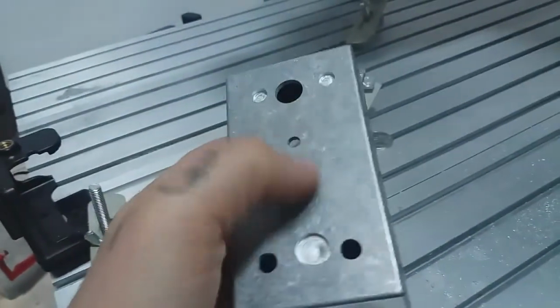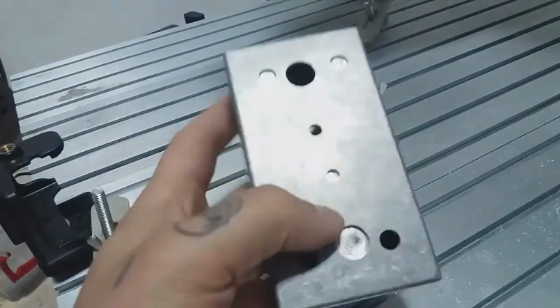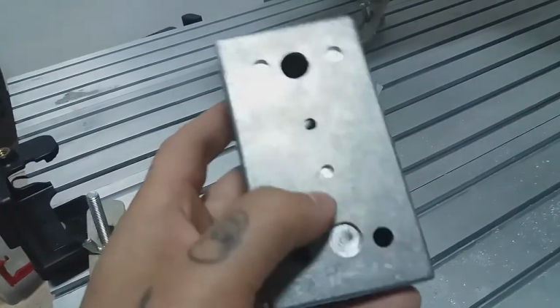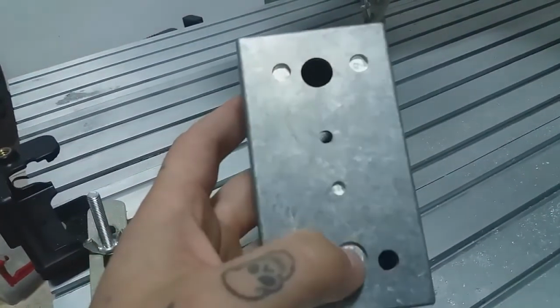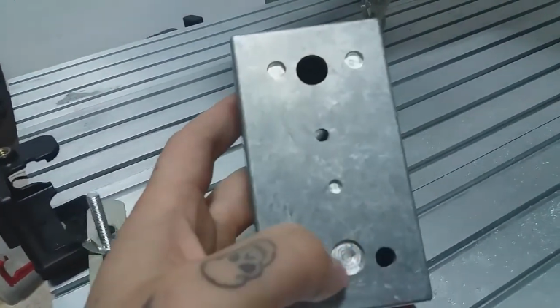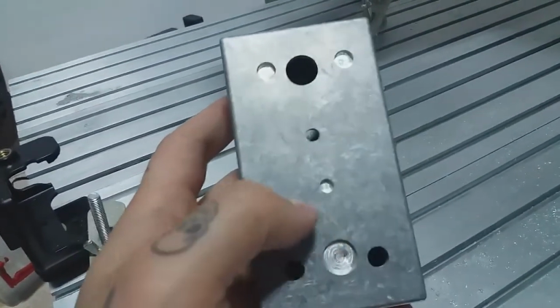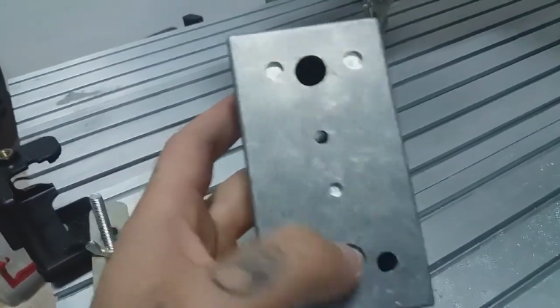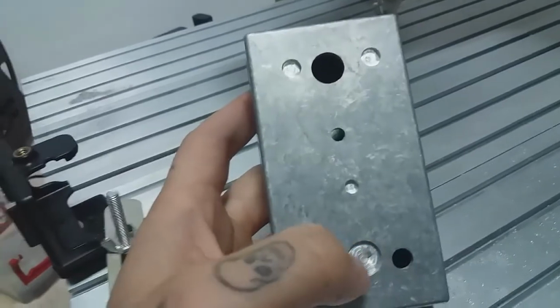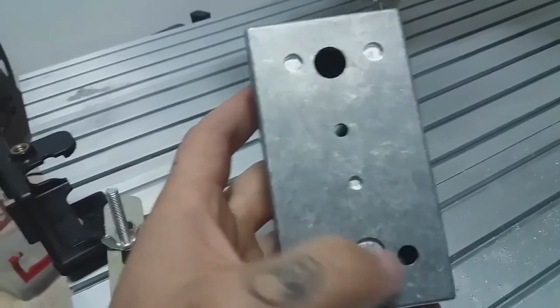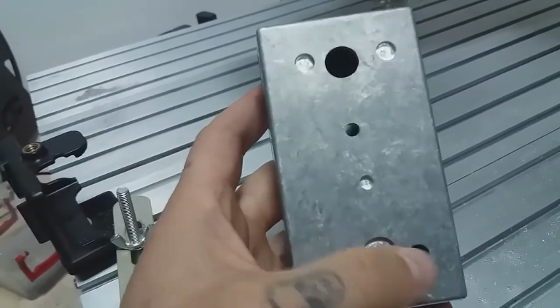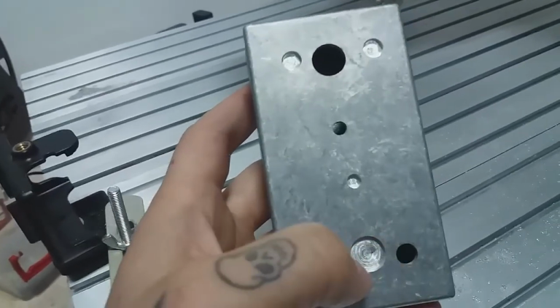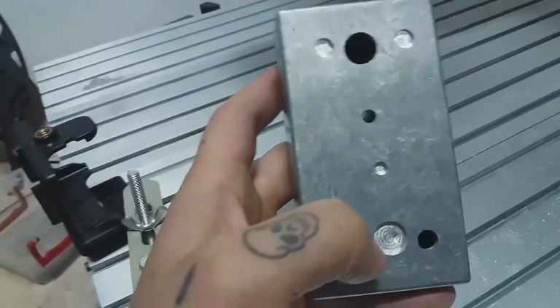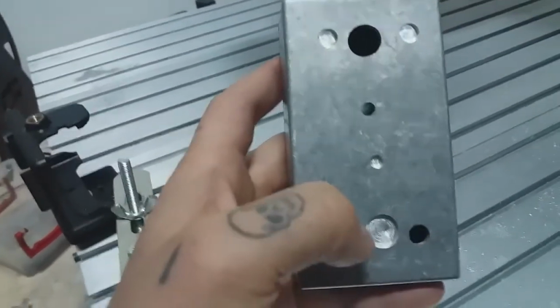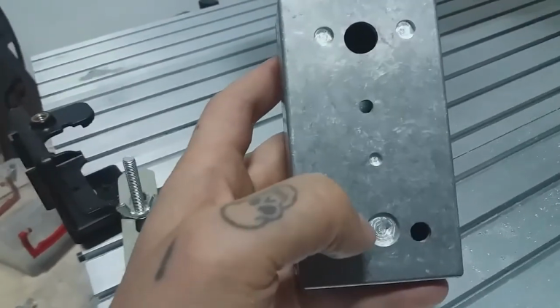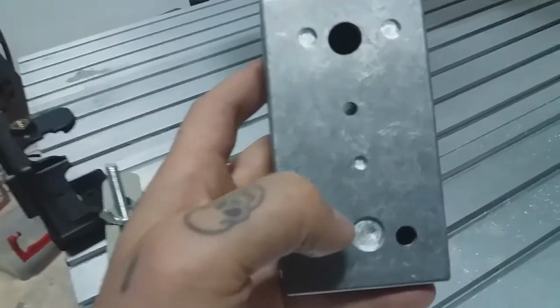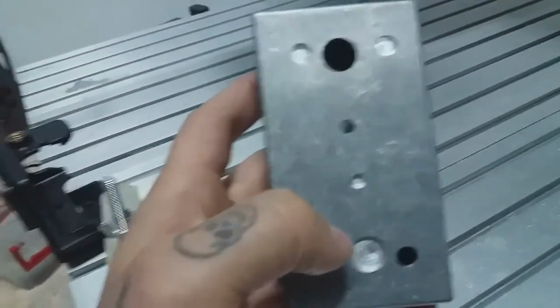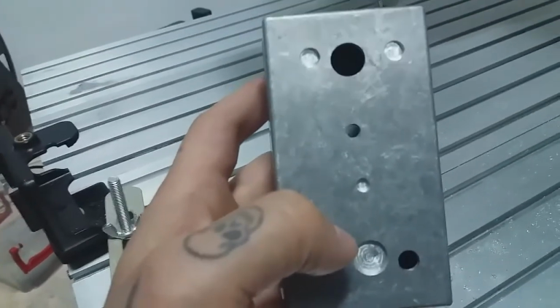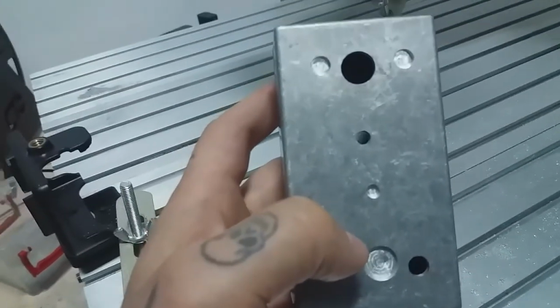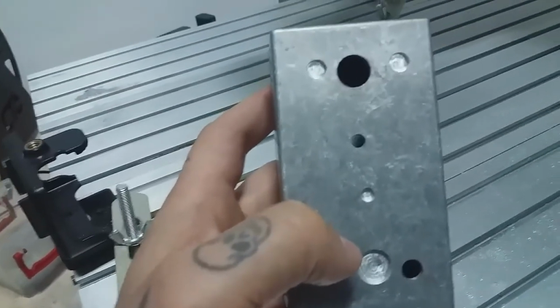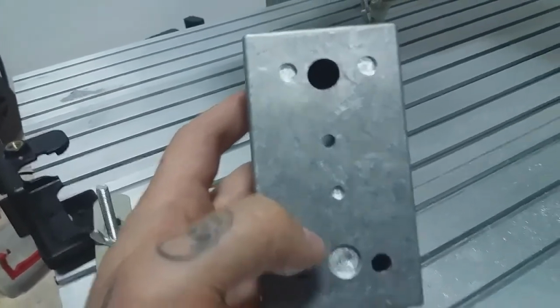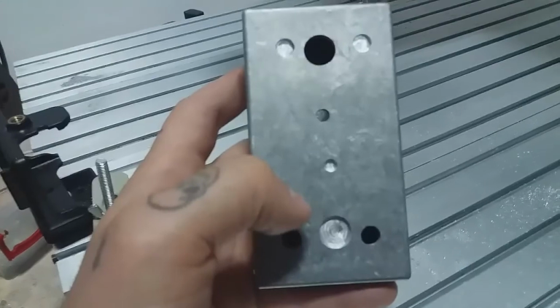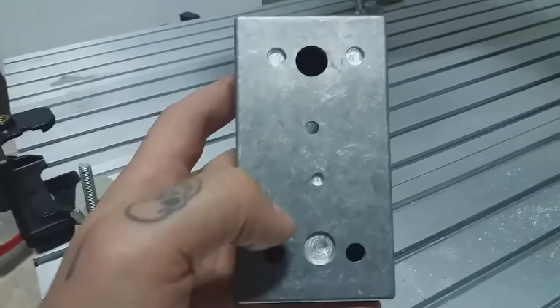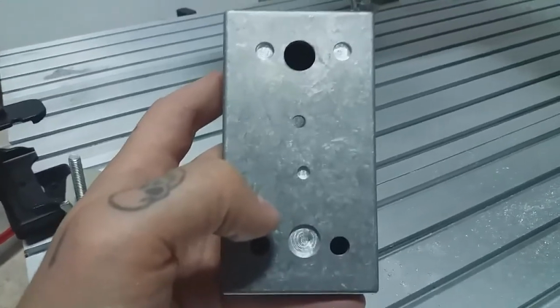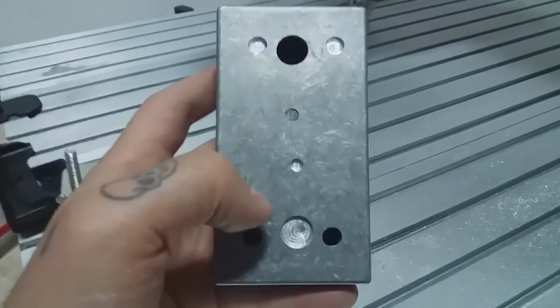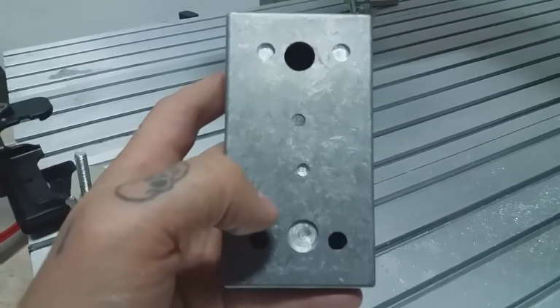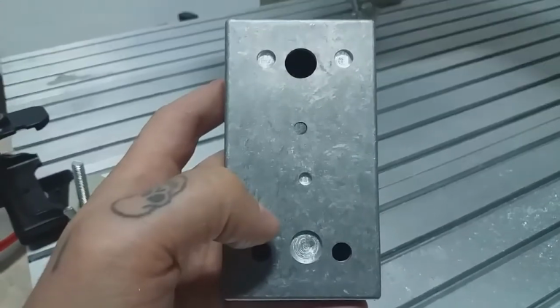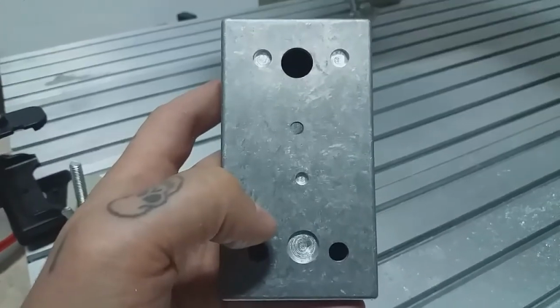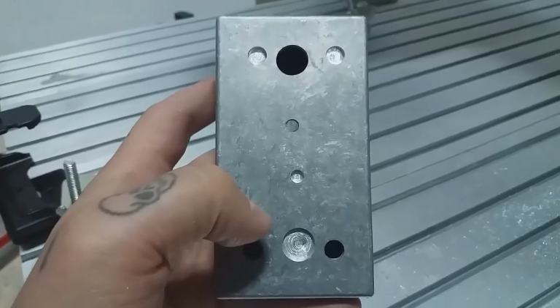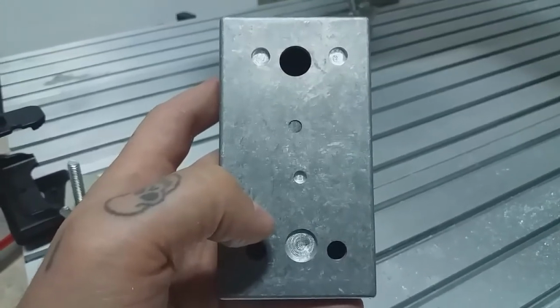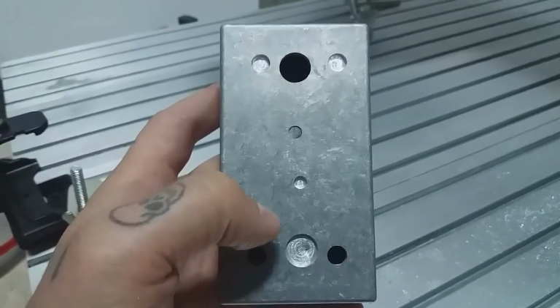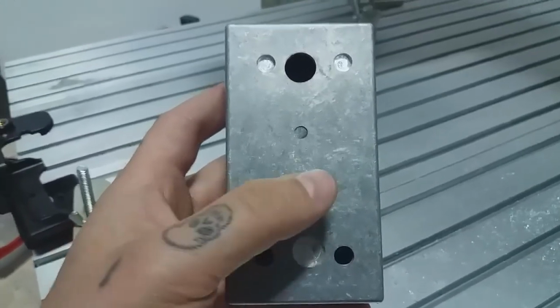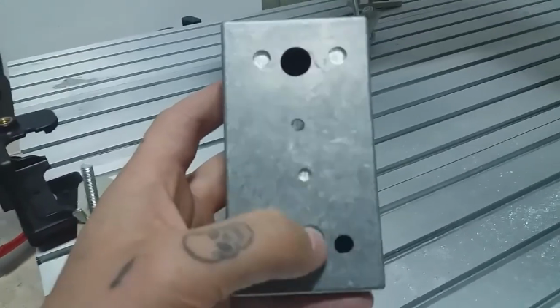It shifted to the right by a couple of 1.5 millimeters per side. So yeah, that was kind of a bummer.